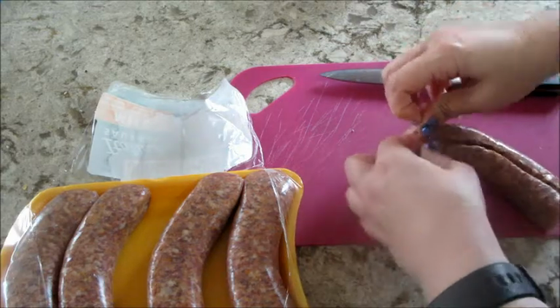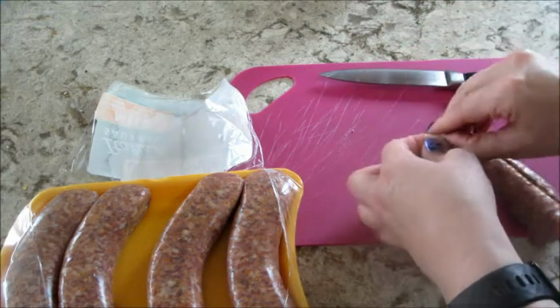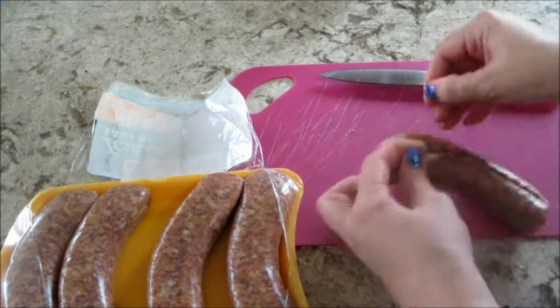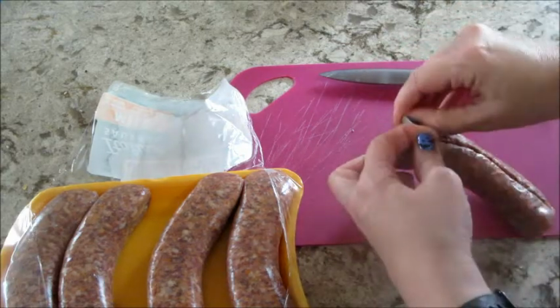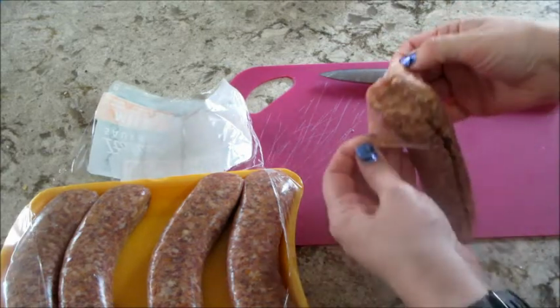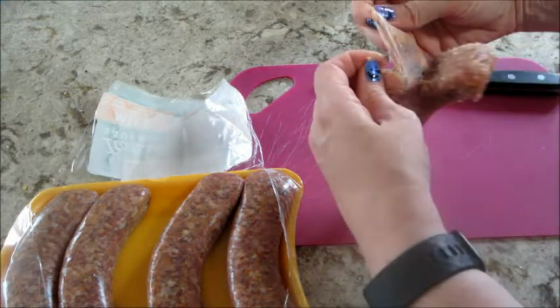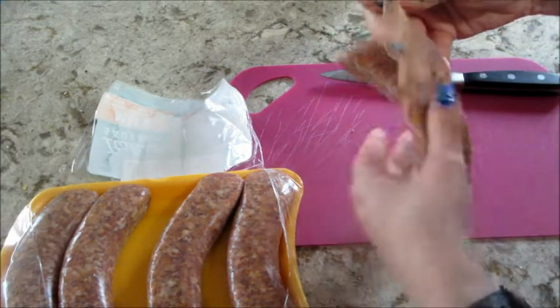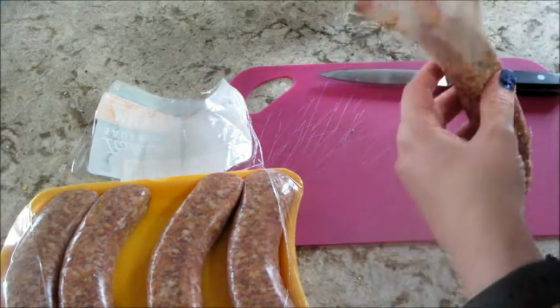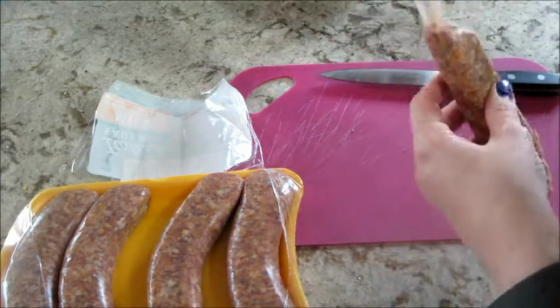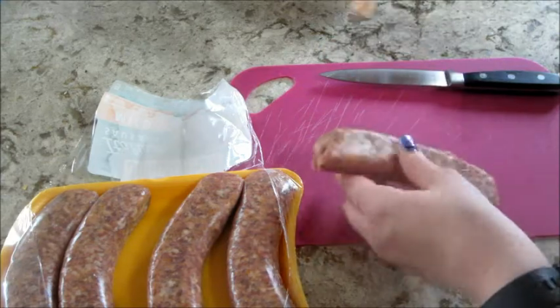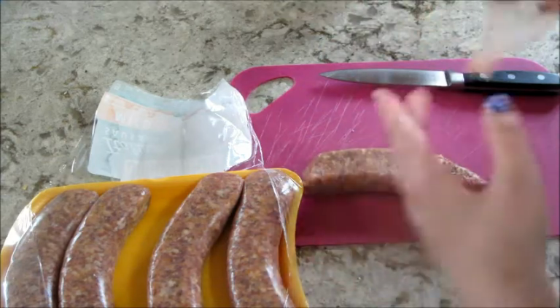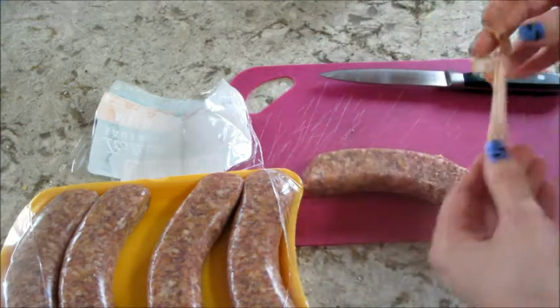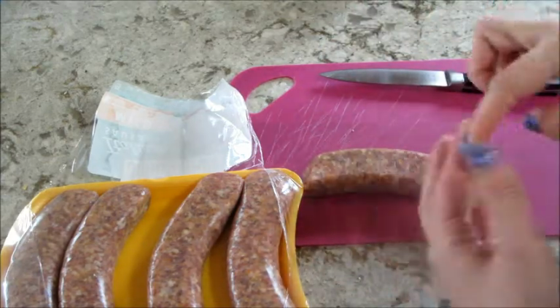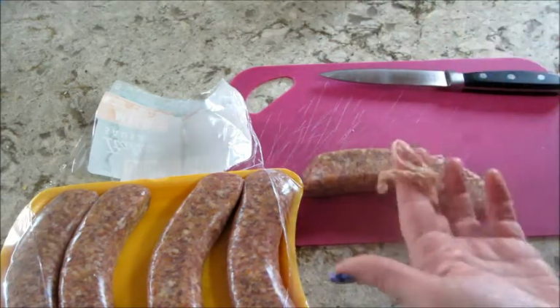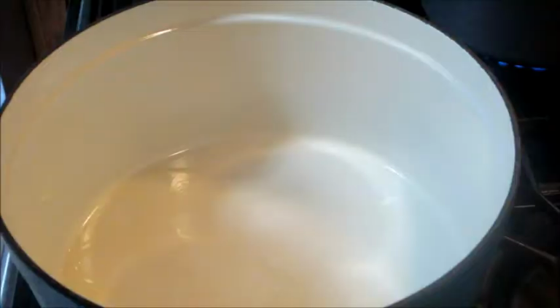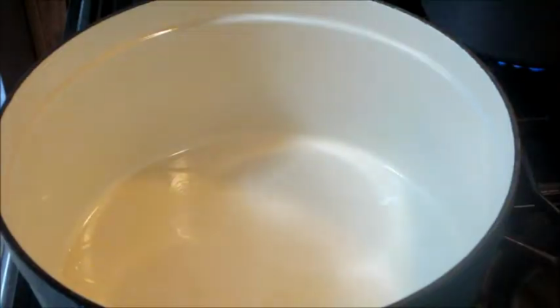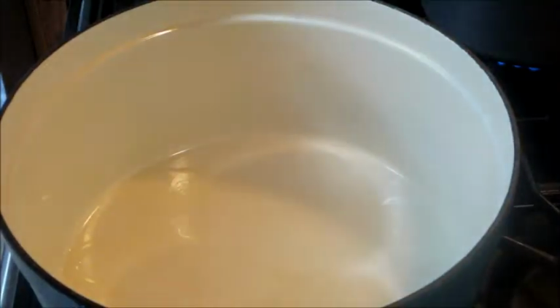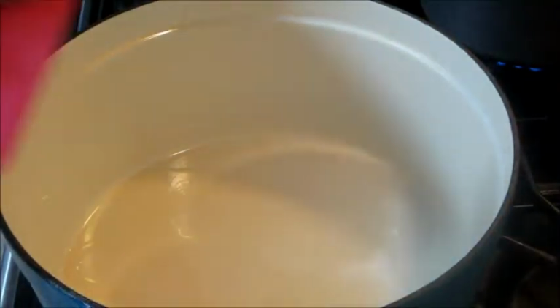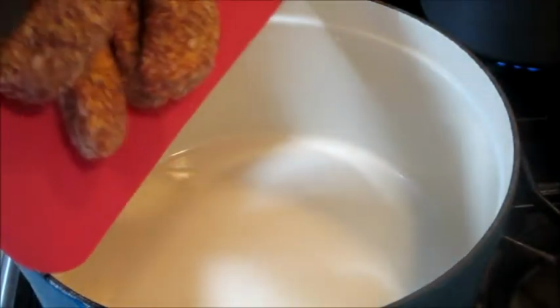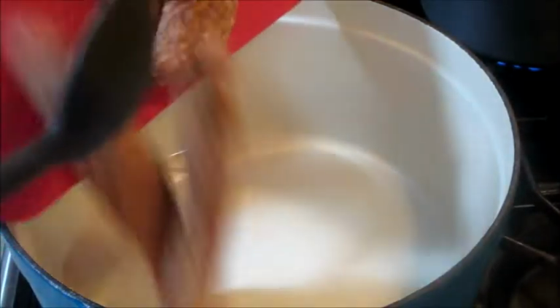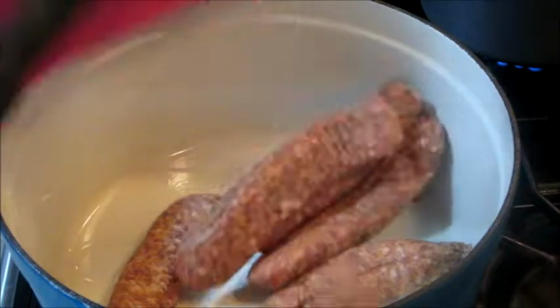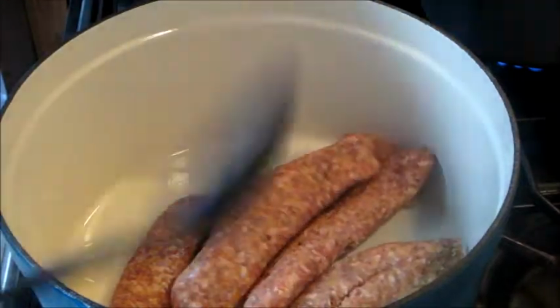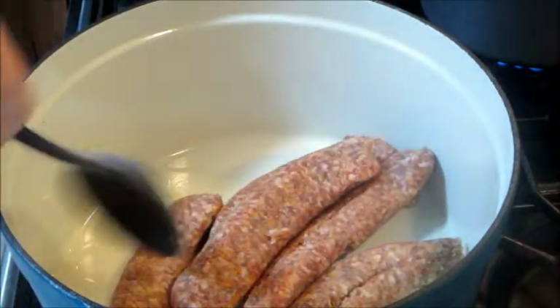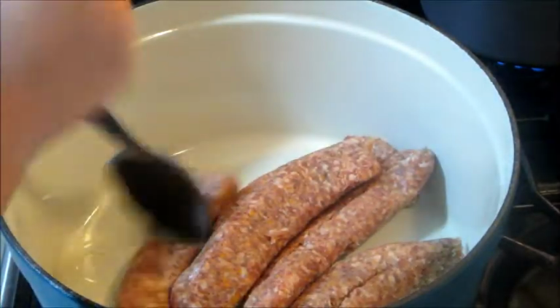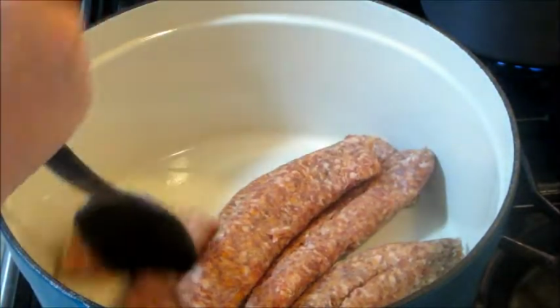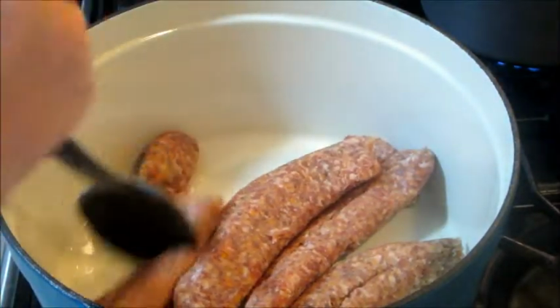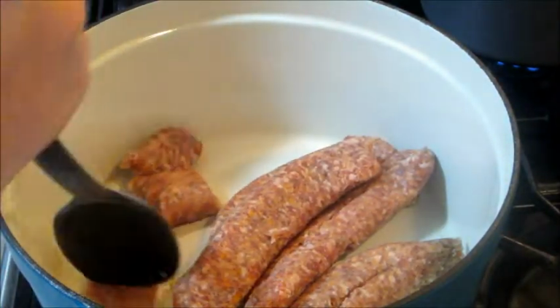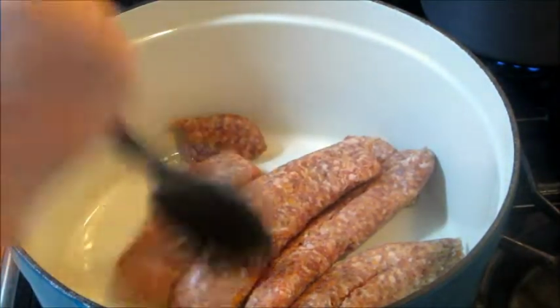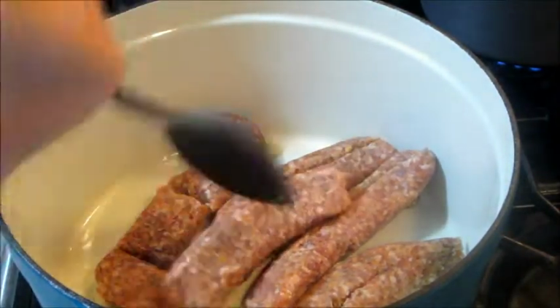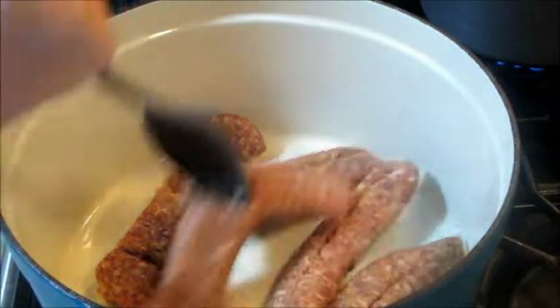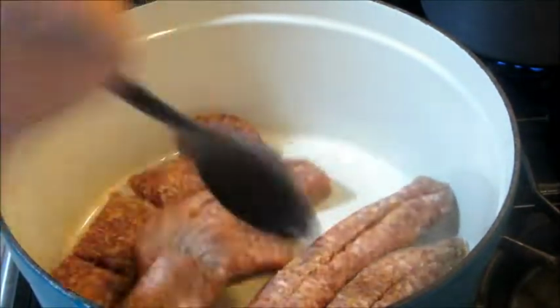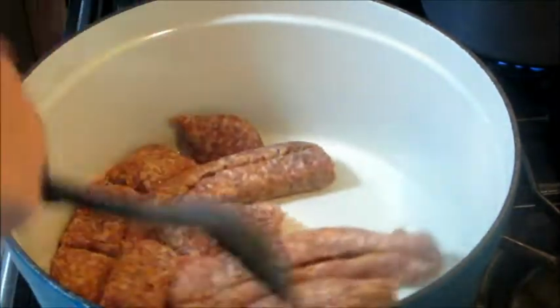You have to do it, so here we go. Then I'm going to take my dutch oven, add some olive oil, heat it up, and then break up all the sausage and cook it until it's nice and brown.